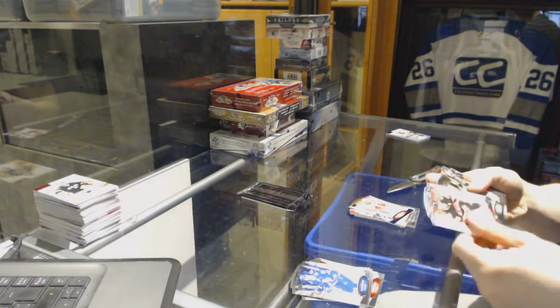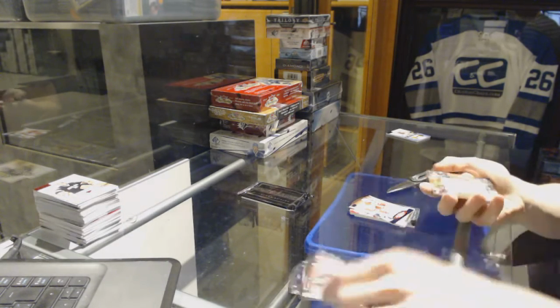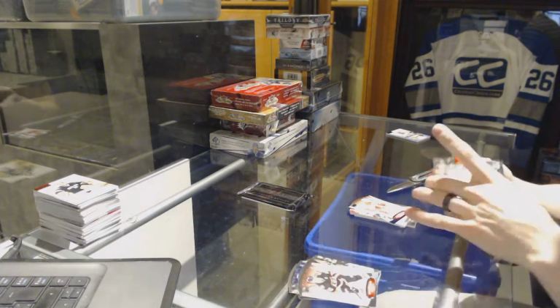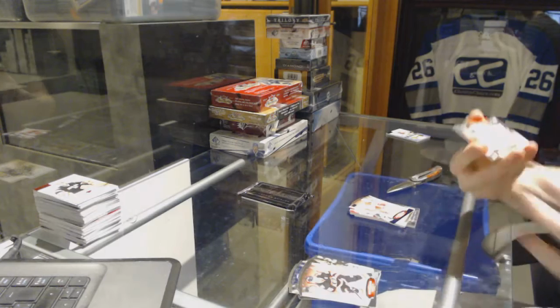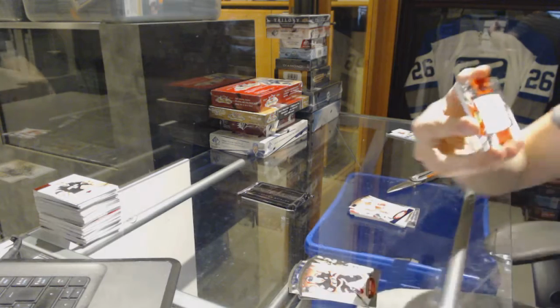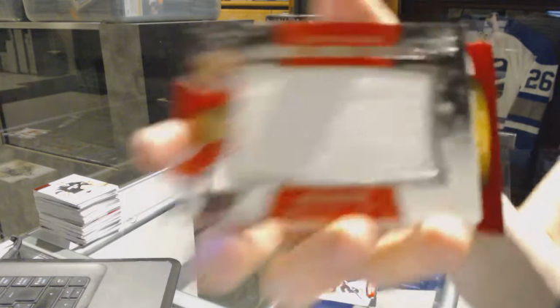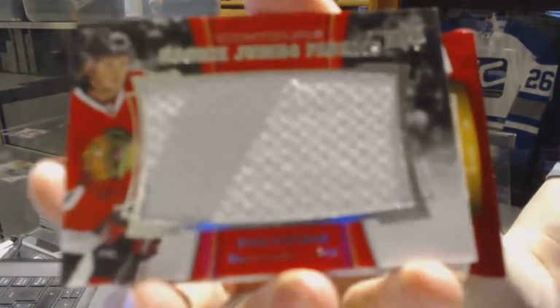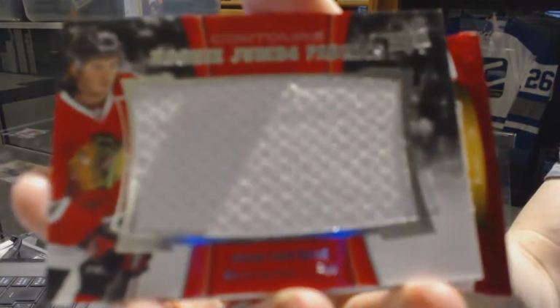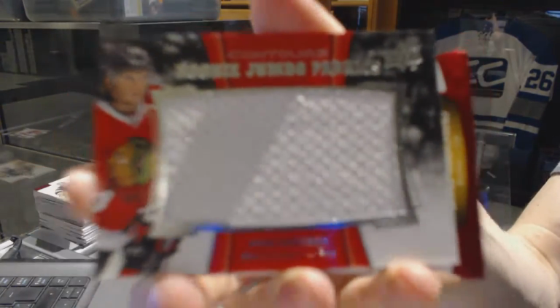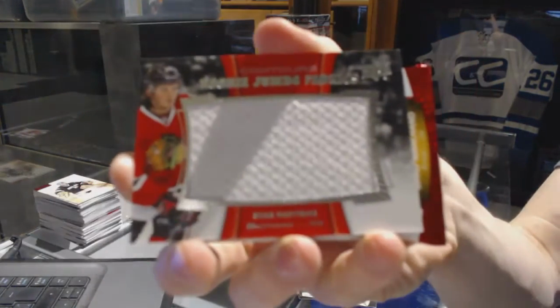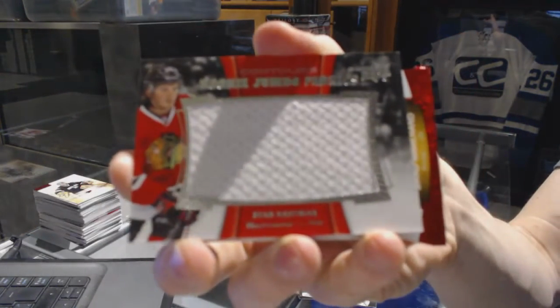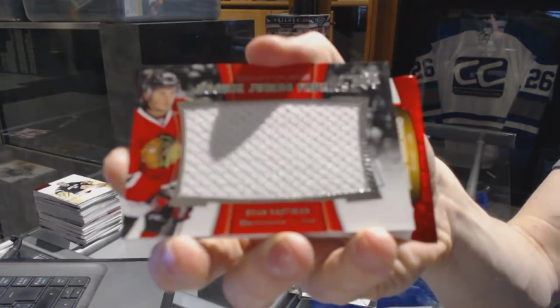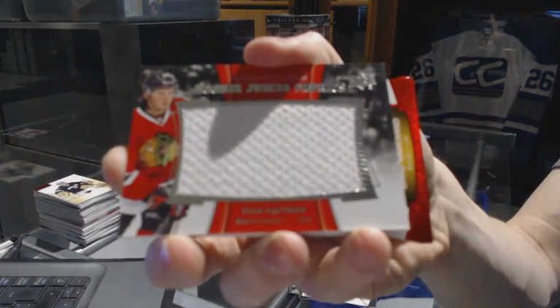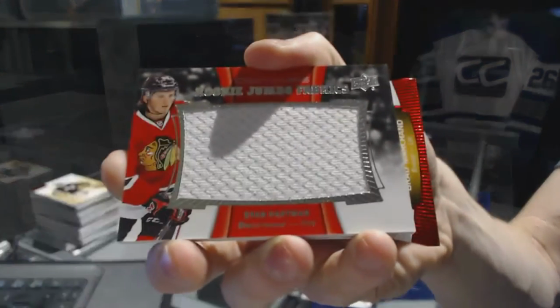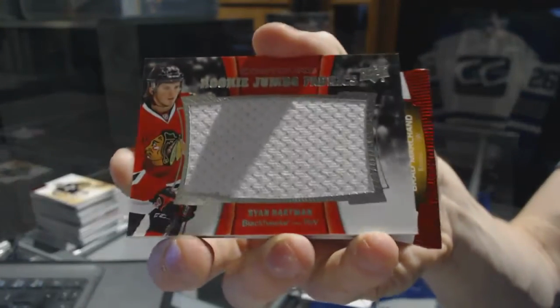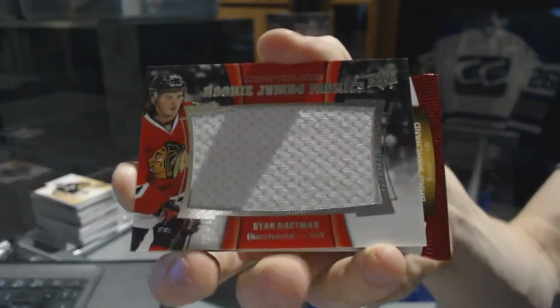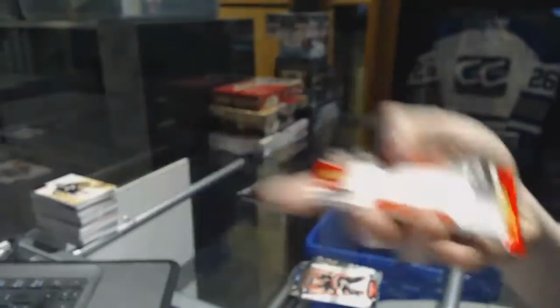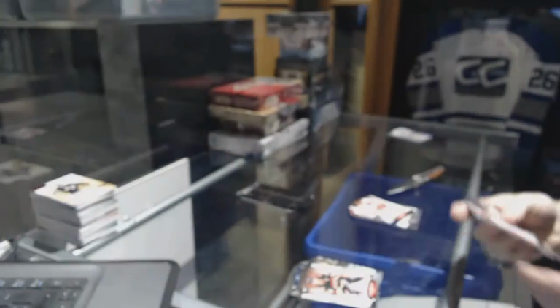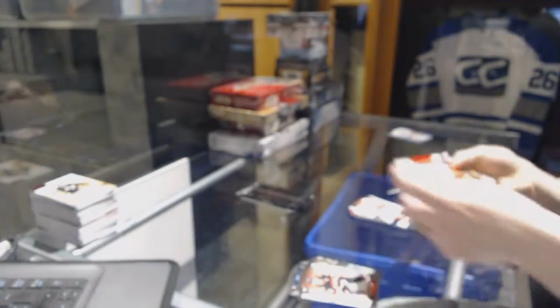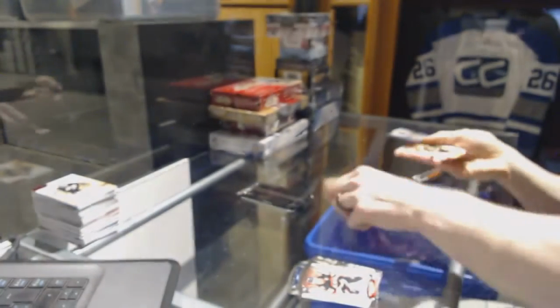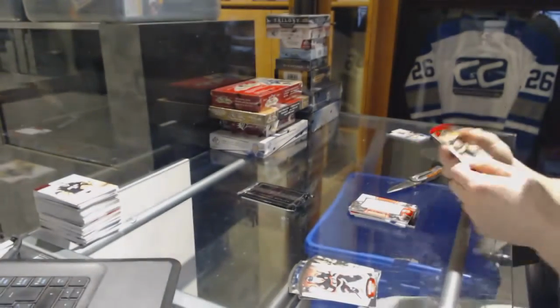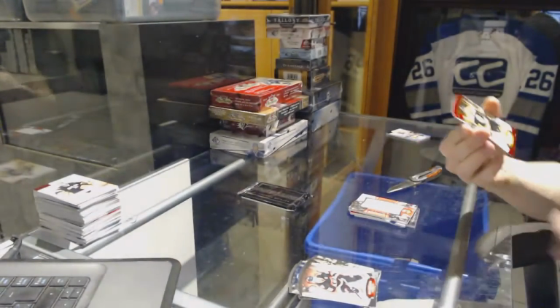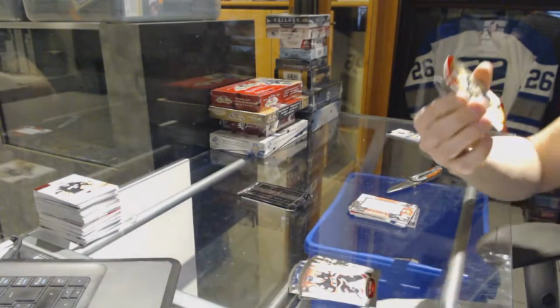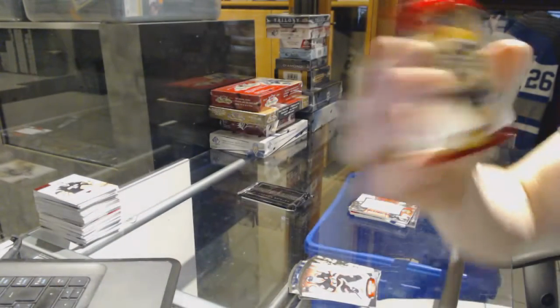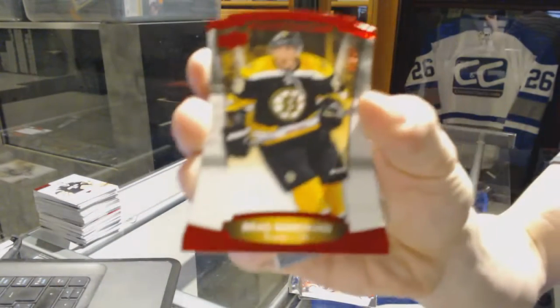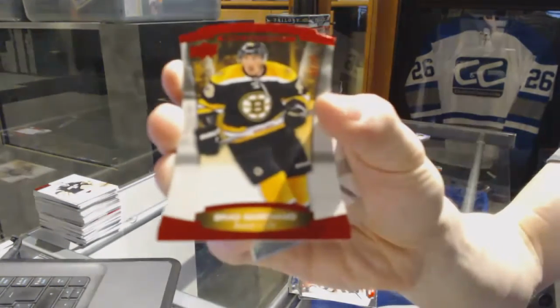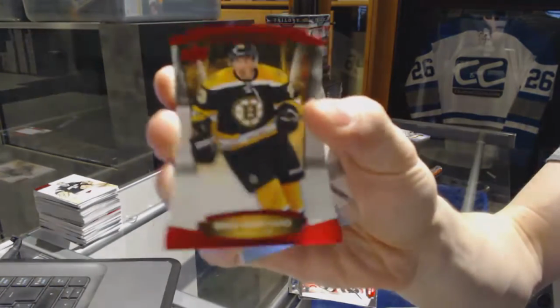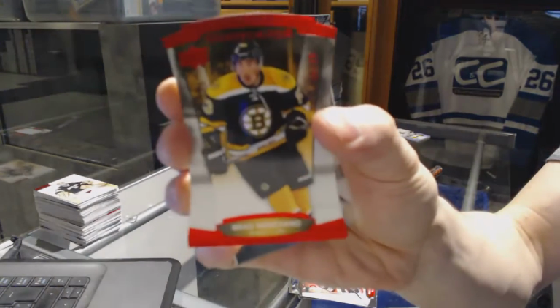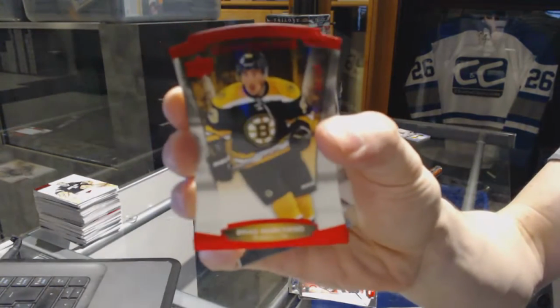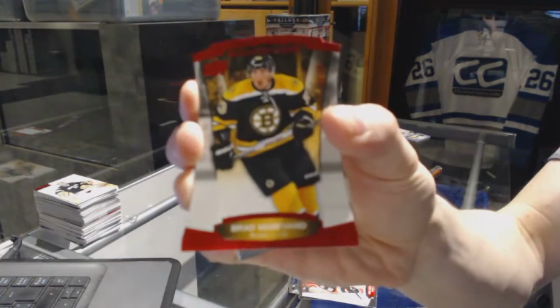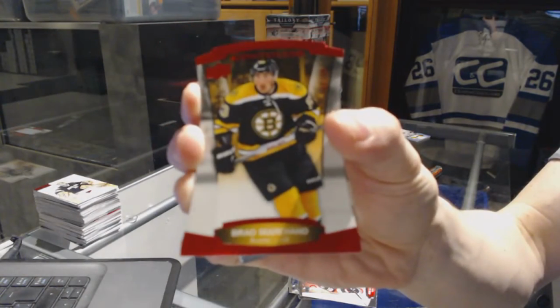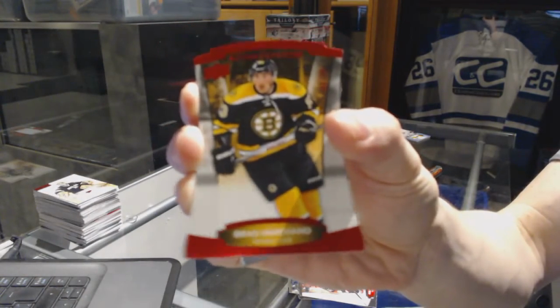We've got a rookie Jumbo Fabrics for the Chicago Blackhawks, Ryan Hartman. And a red parallel, number 99, for the Boston Bruins — Brad Marchand.